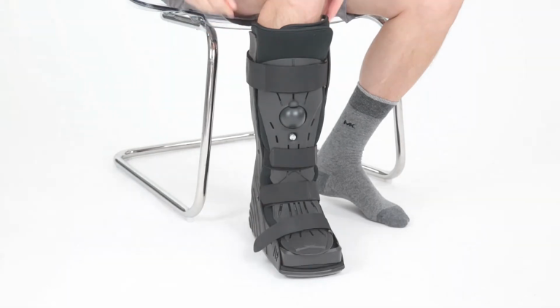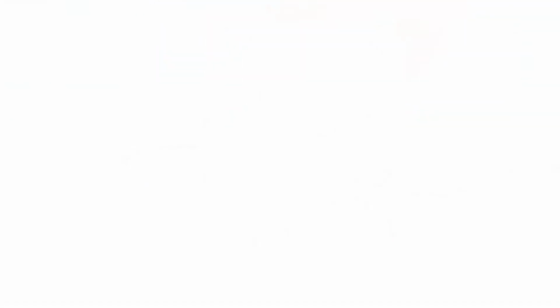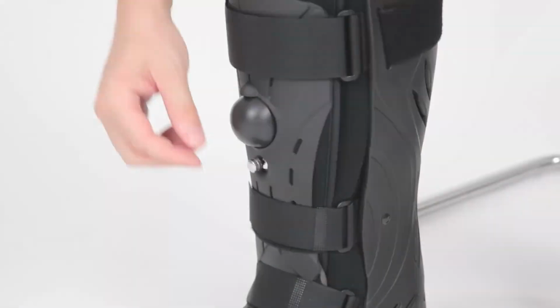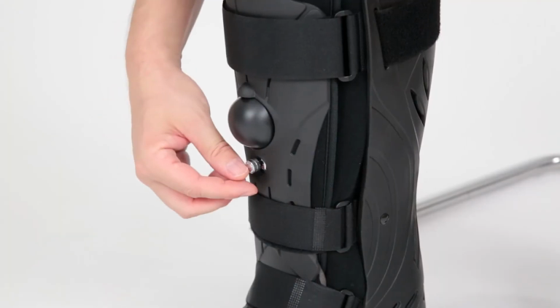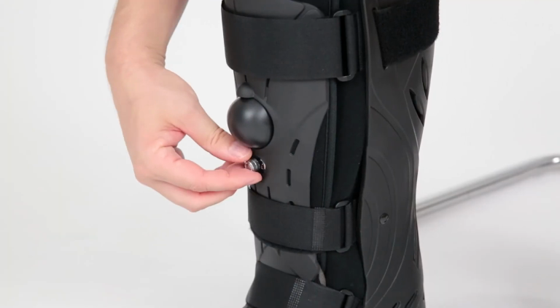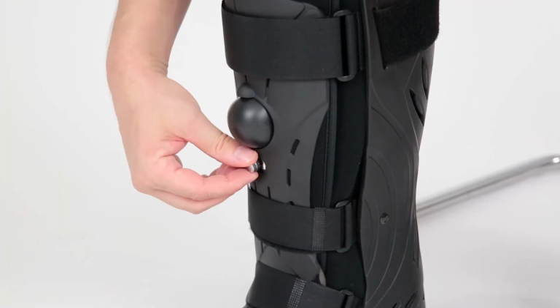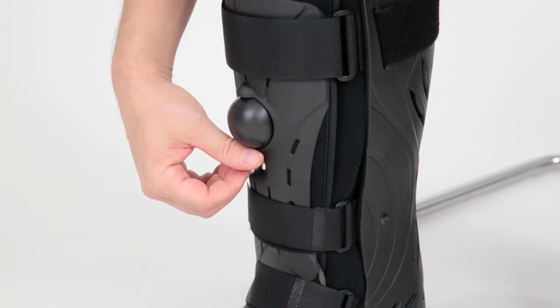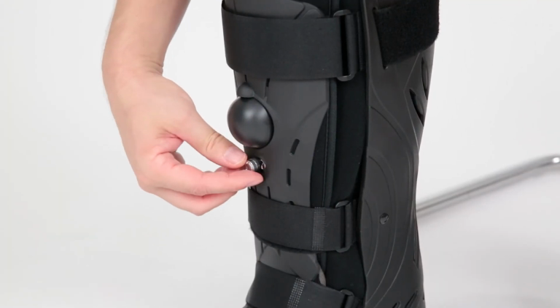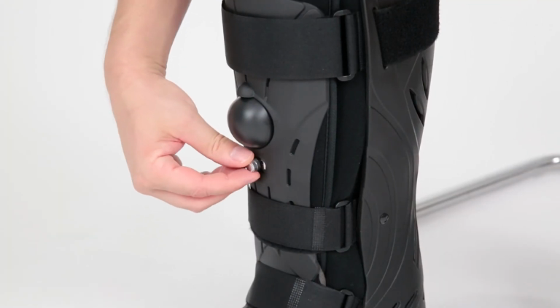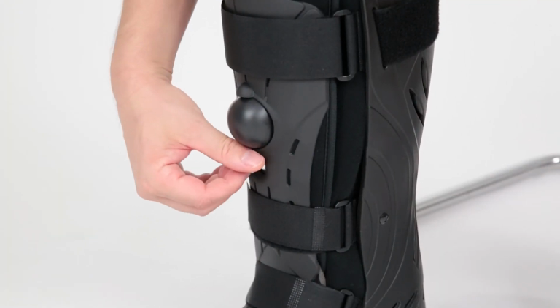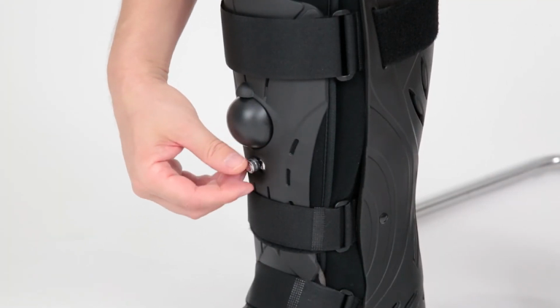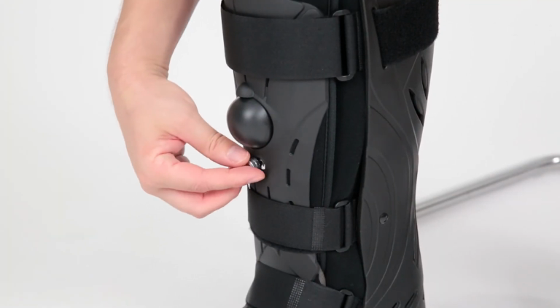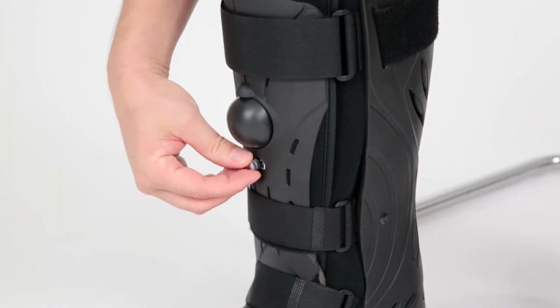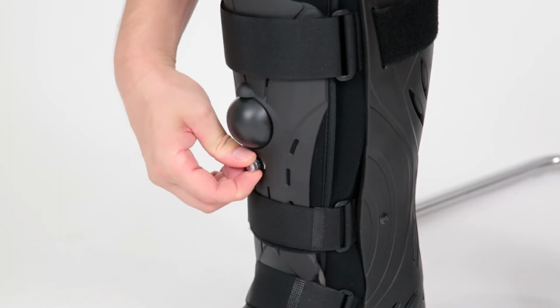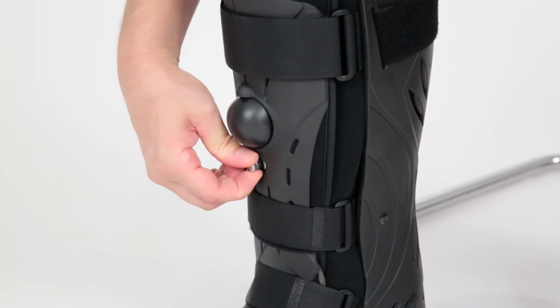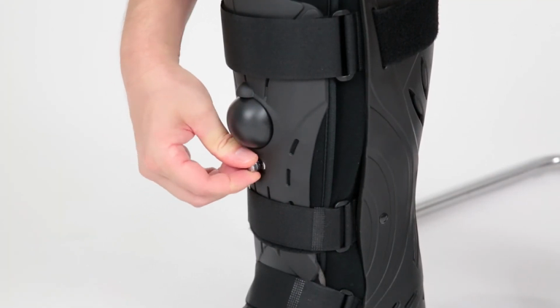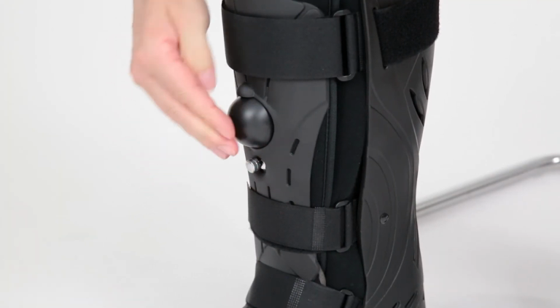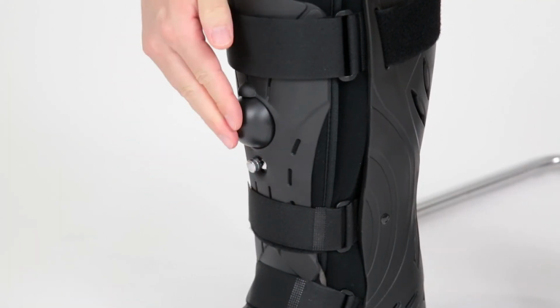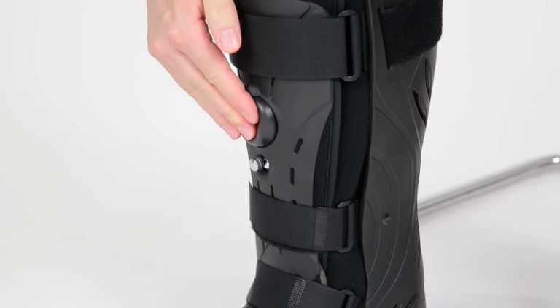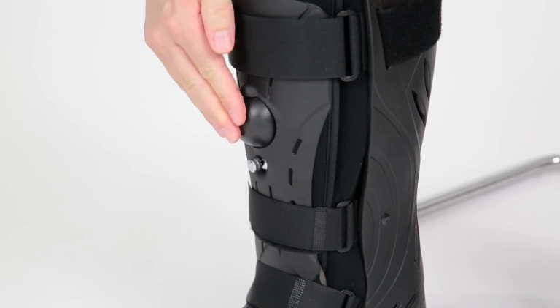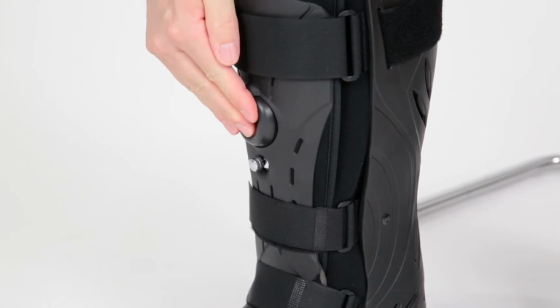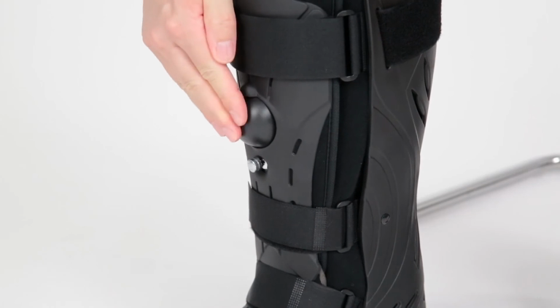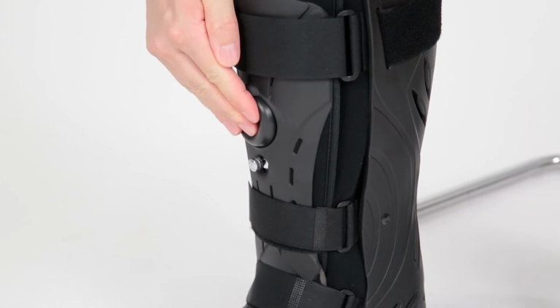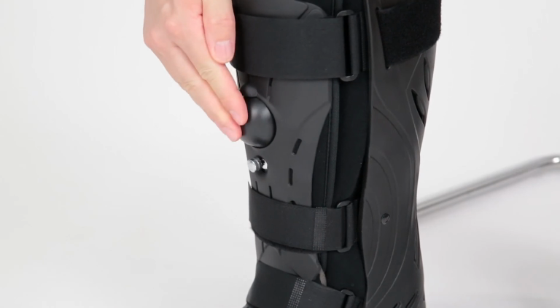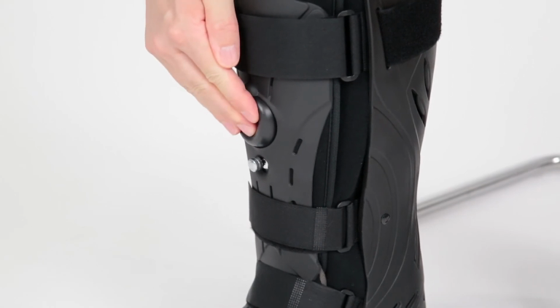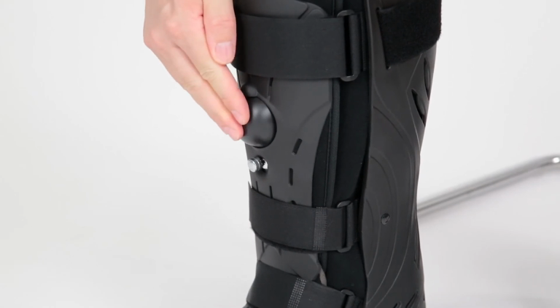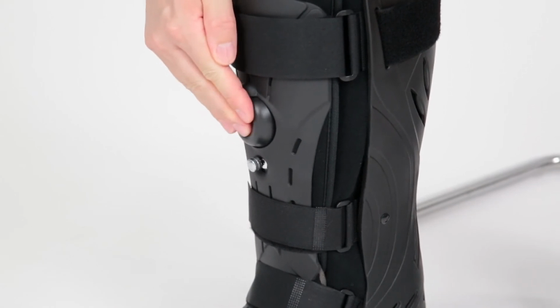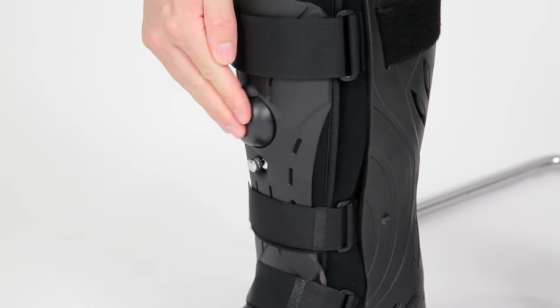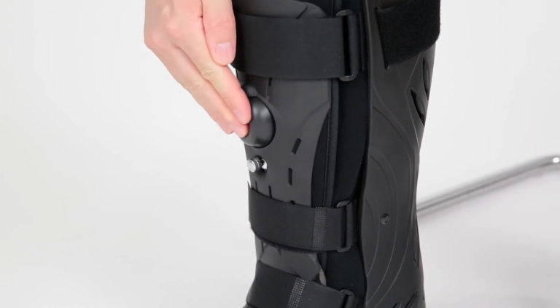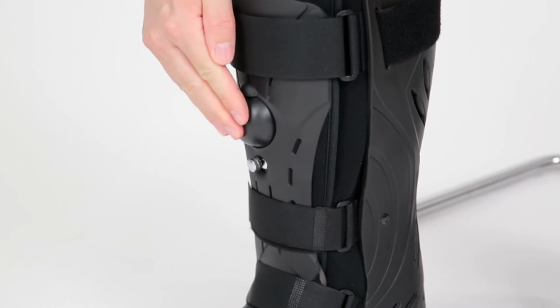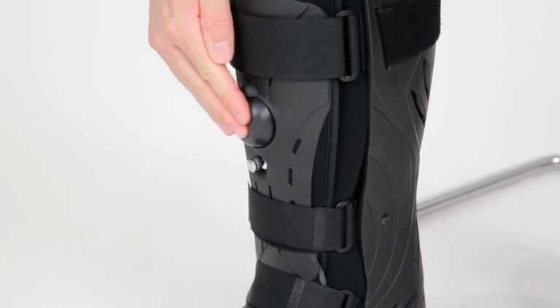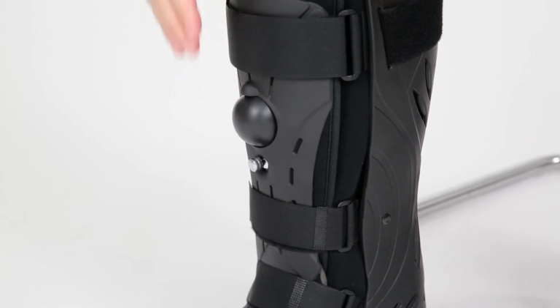Set the air valve to inflate by turning it clockwise, then press the pump to inflate to your desired compression.